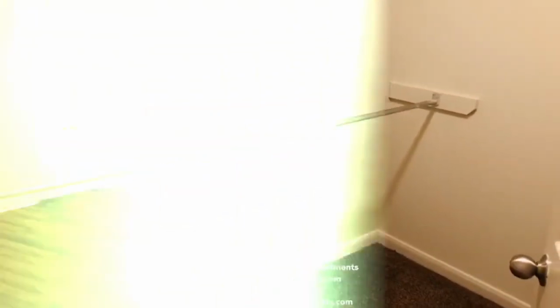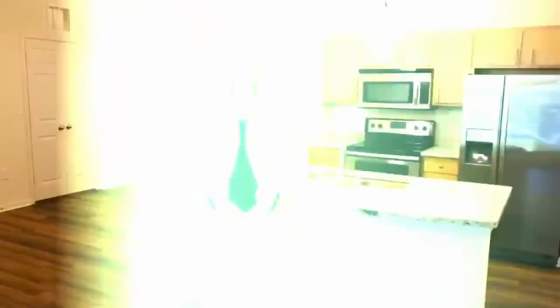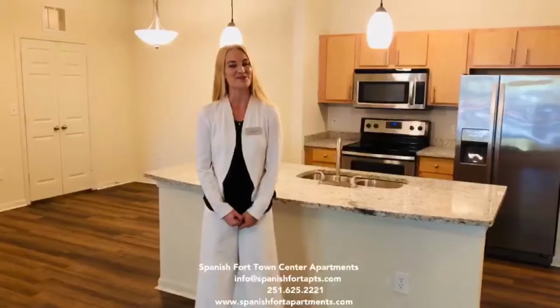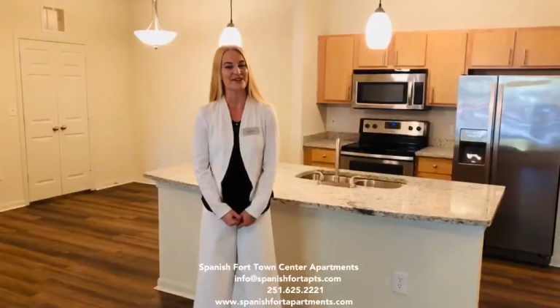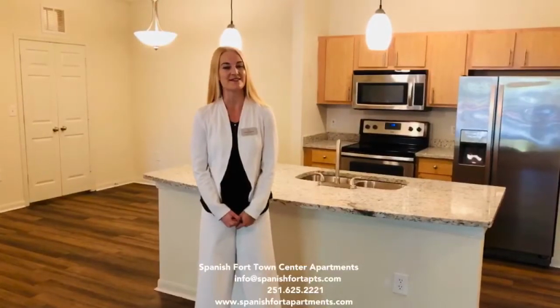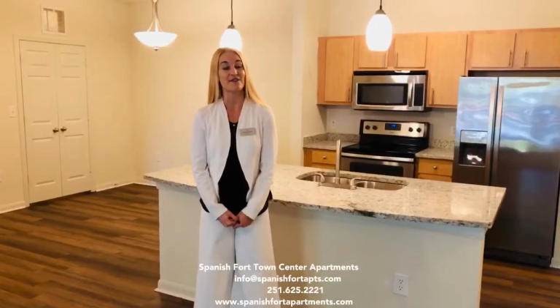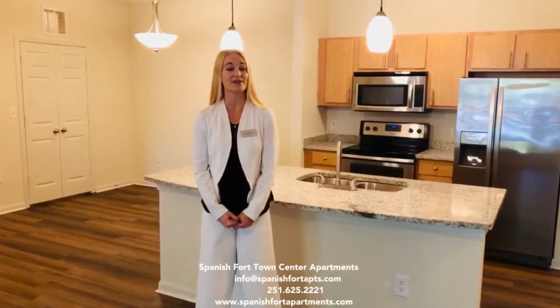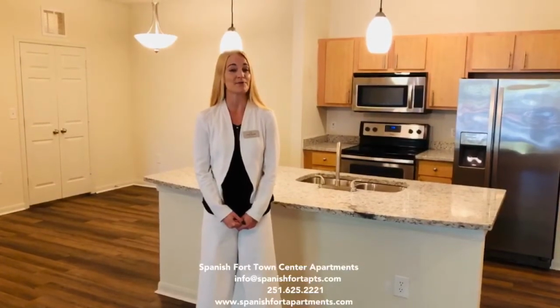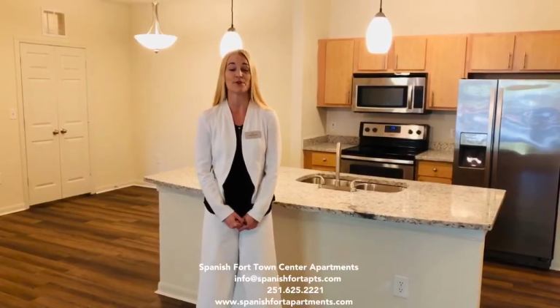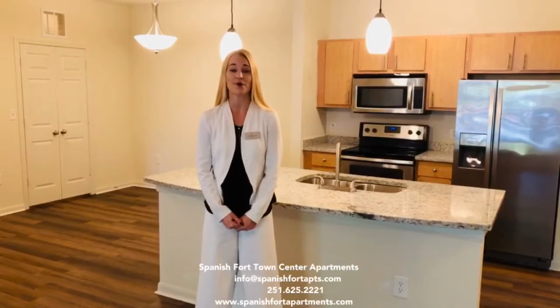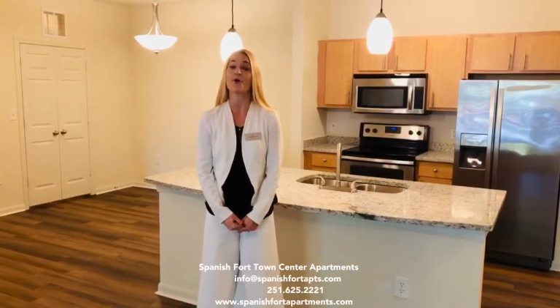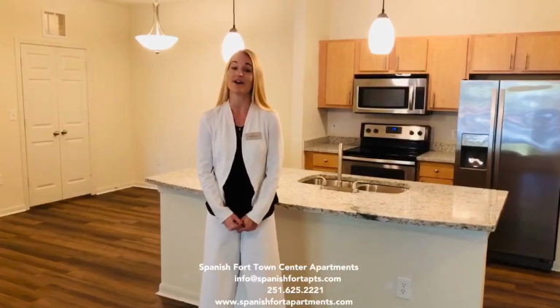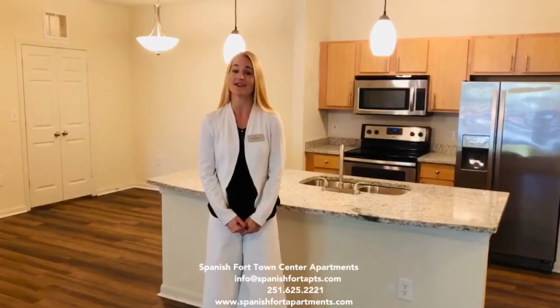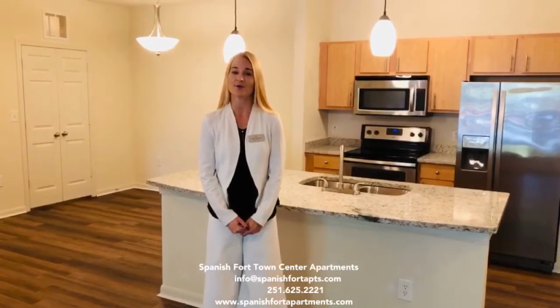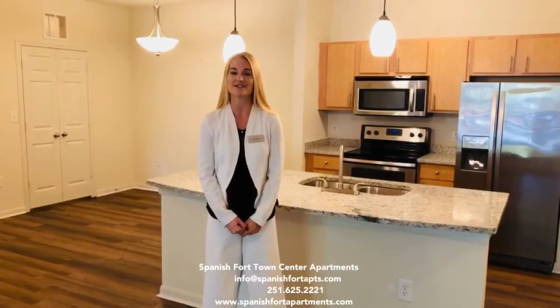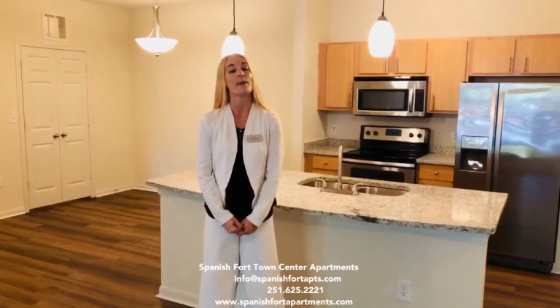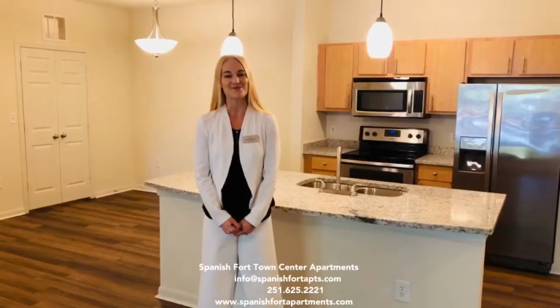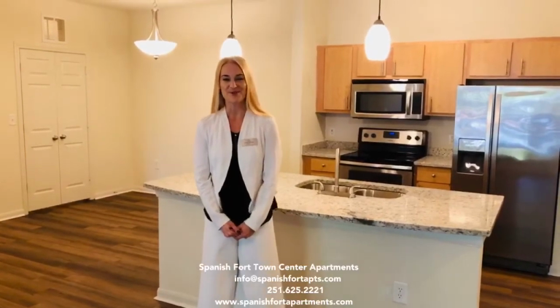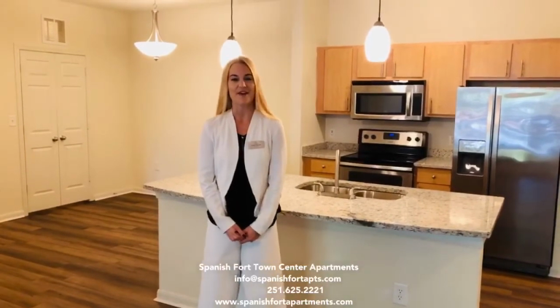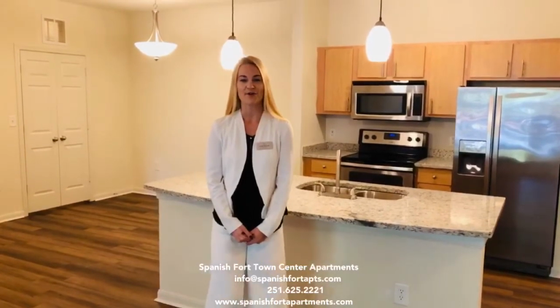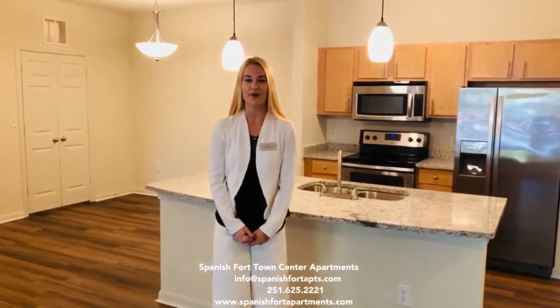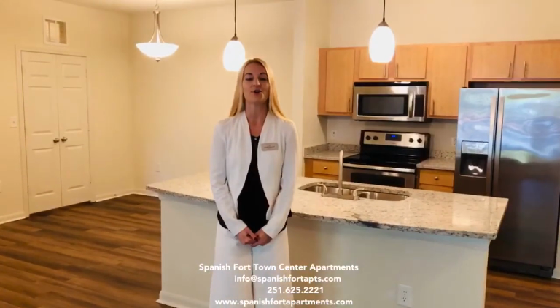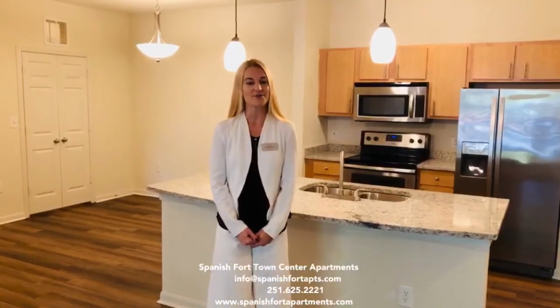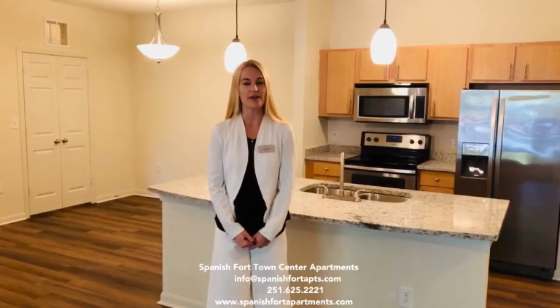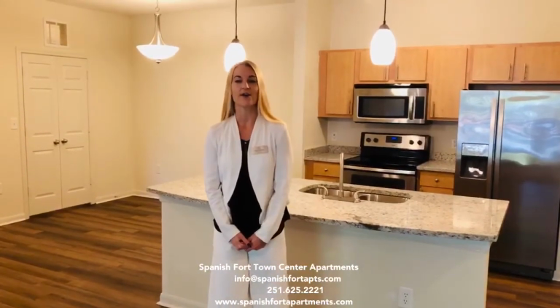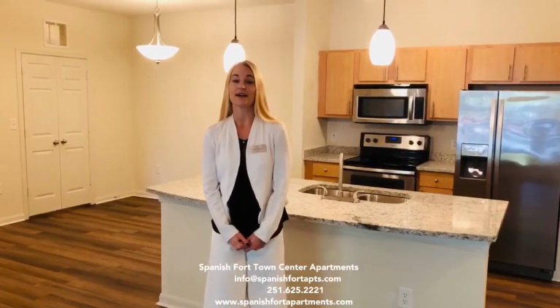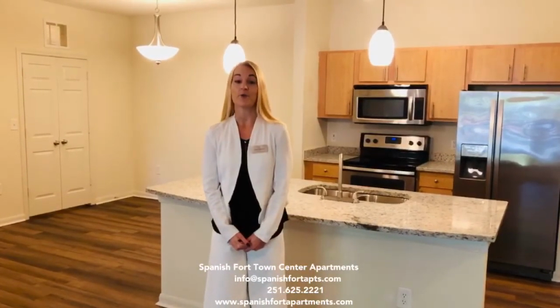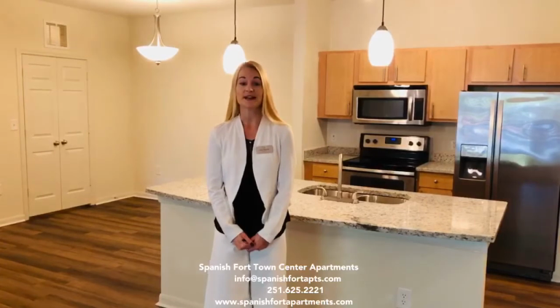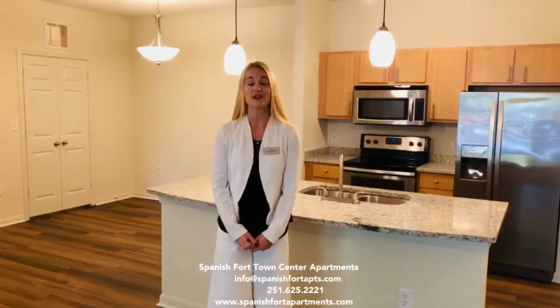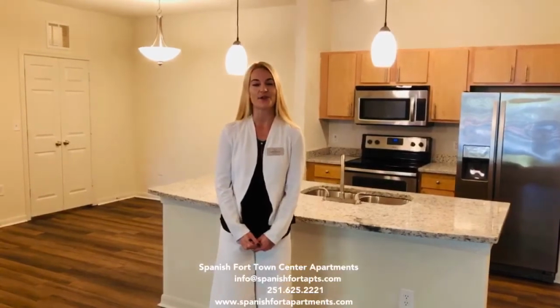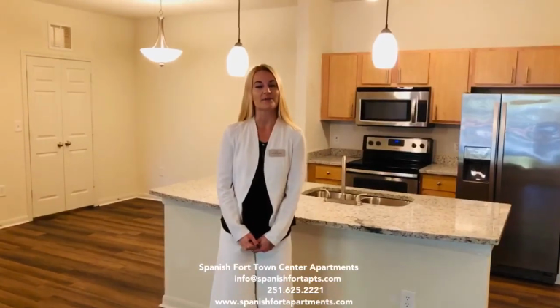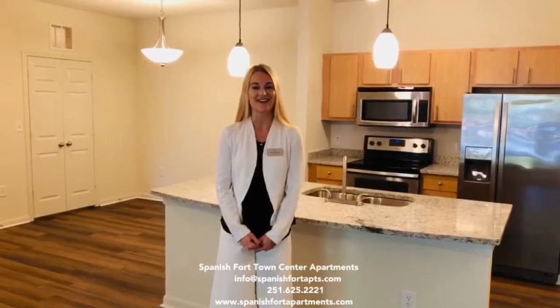Thank you so much for joining us. If you want this apartment to be your future home or you have any additional questions, please reach out to us via phone or email. You can also apply online at our website Spanishbornapartments.com.